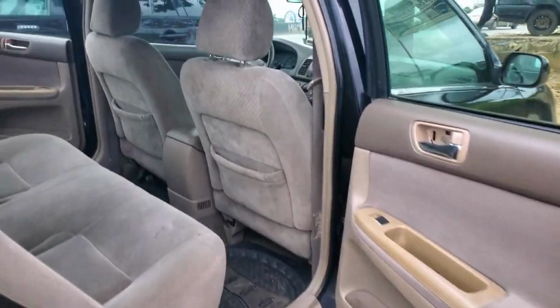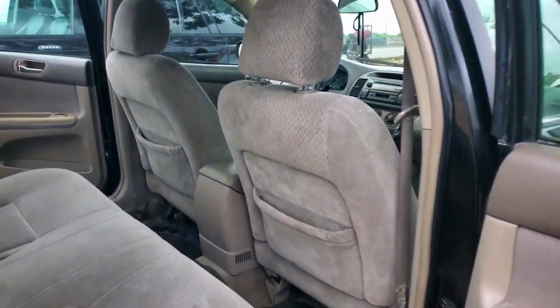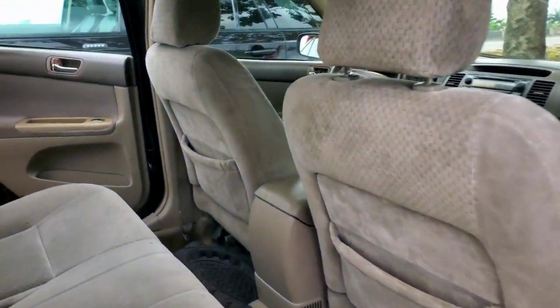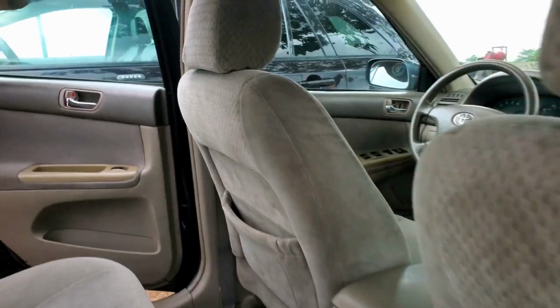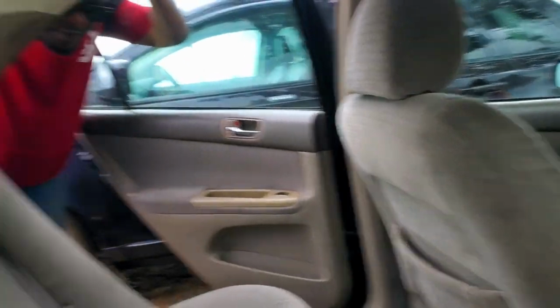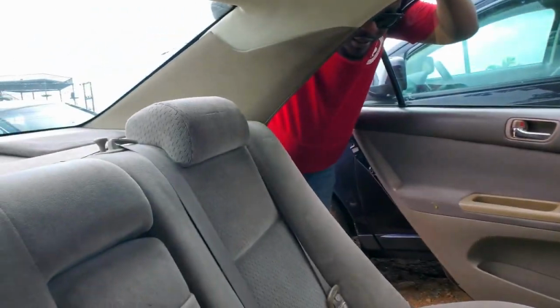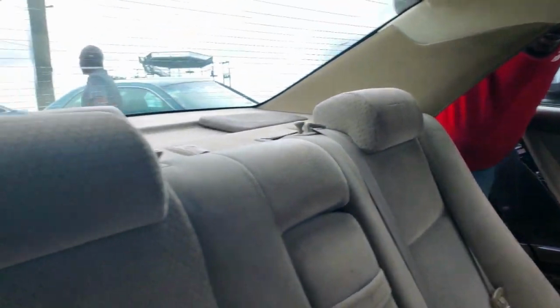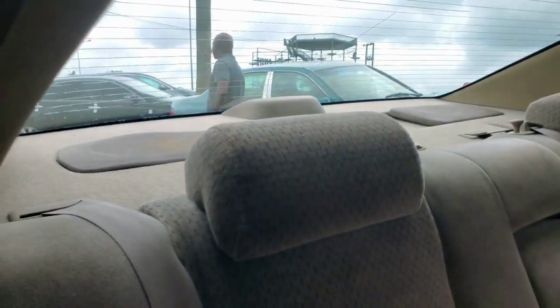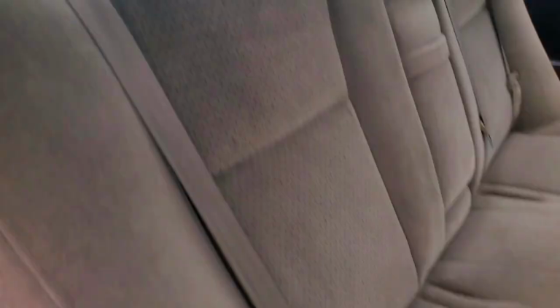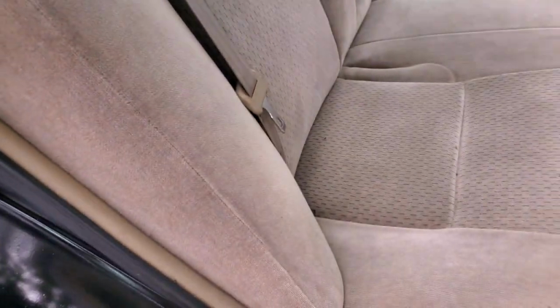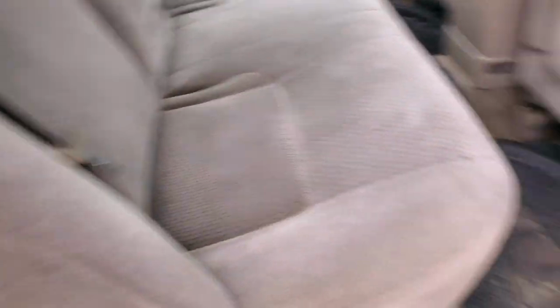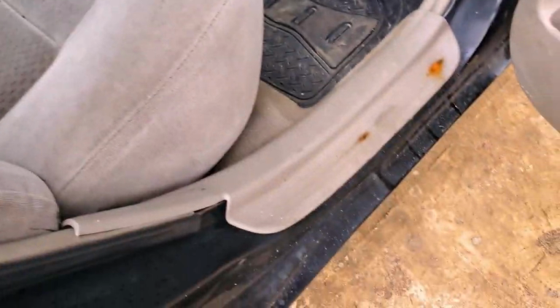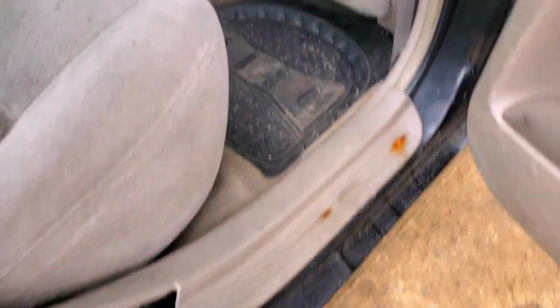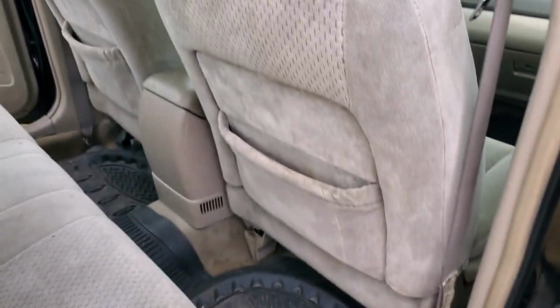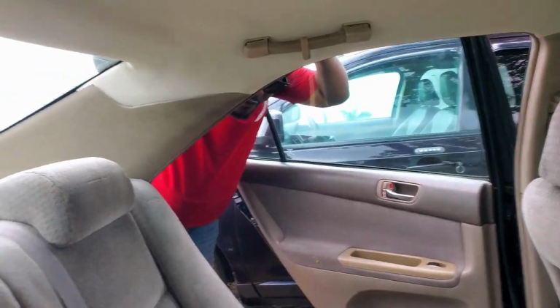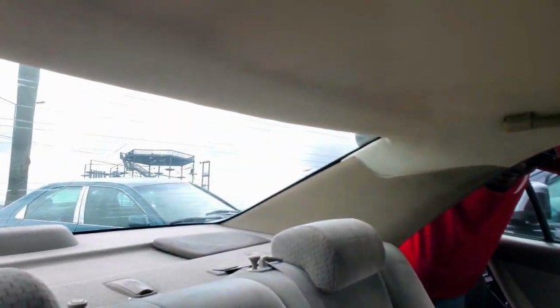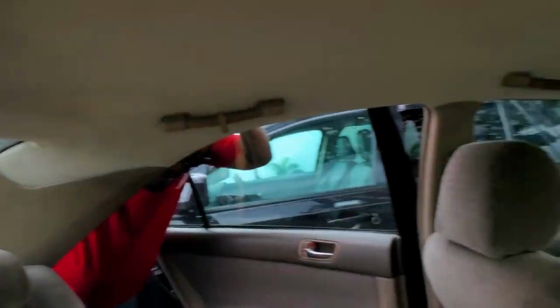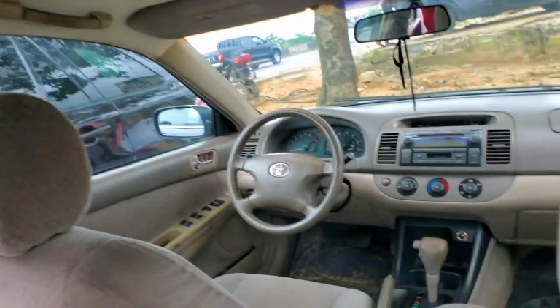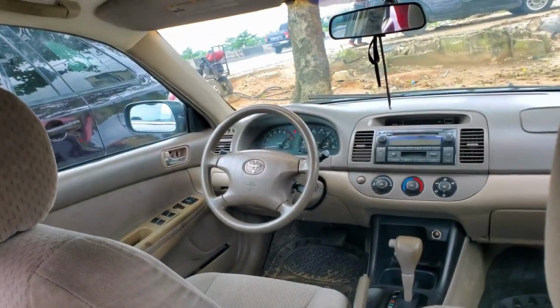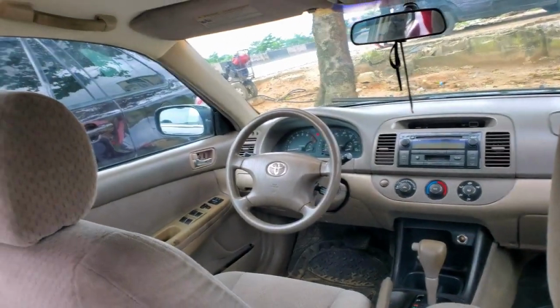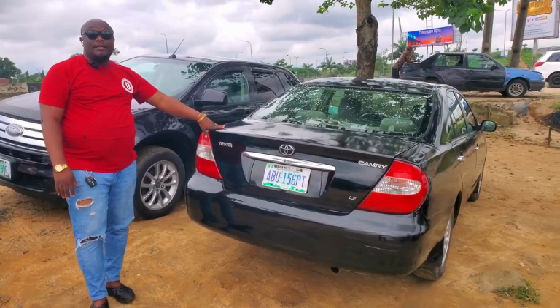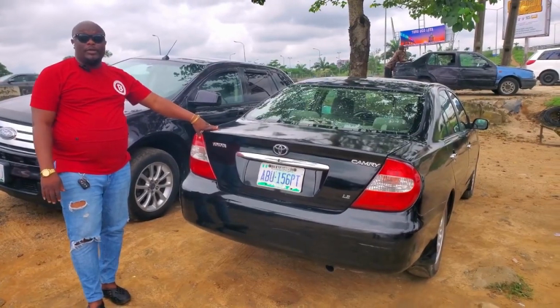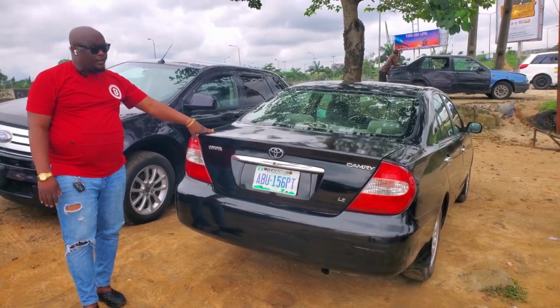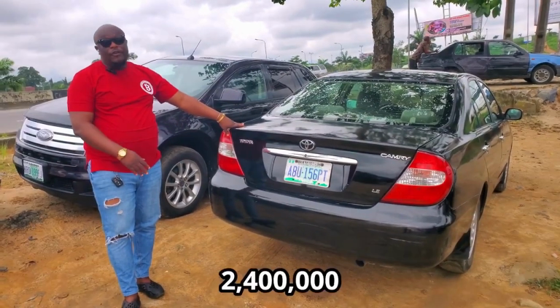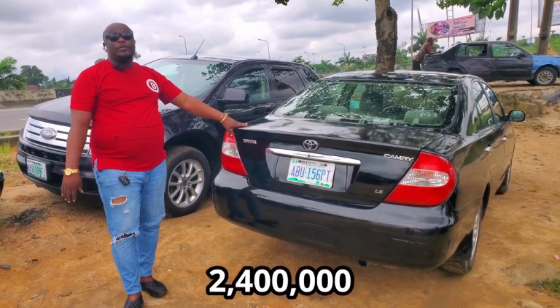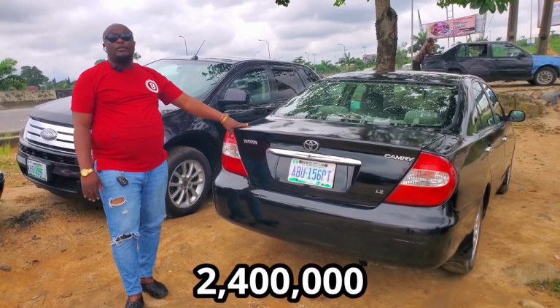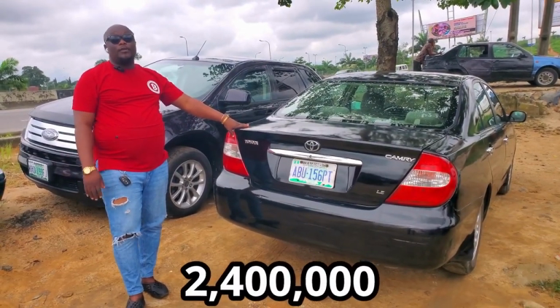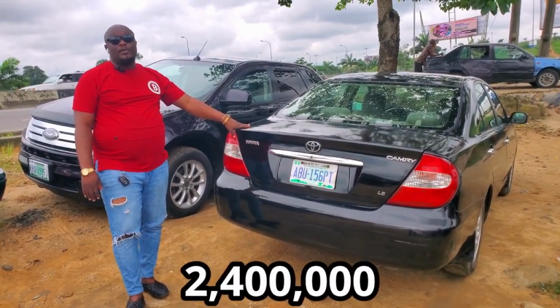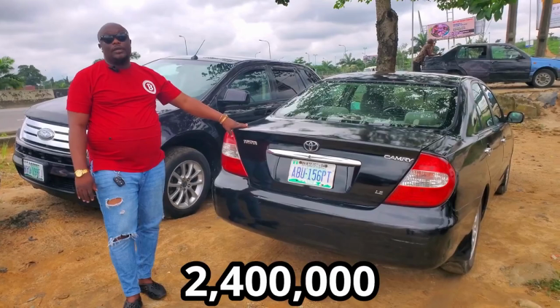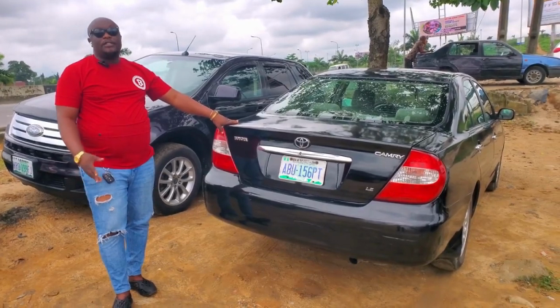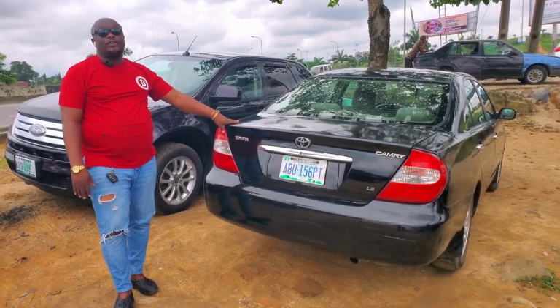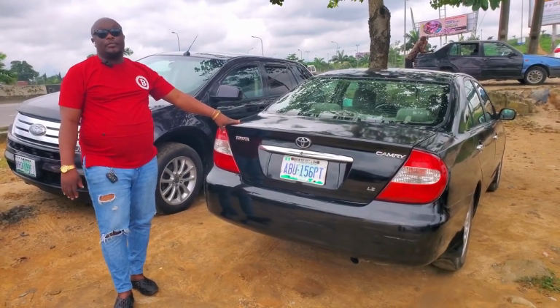A very clean back seat — fabric. Everything in the car is okay, good for family use and also for business. 2003 model, going for $2,400,000 — the price is also negotiable.